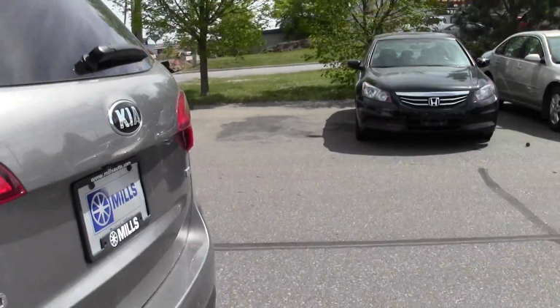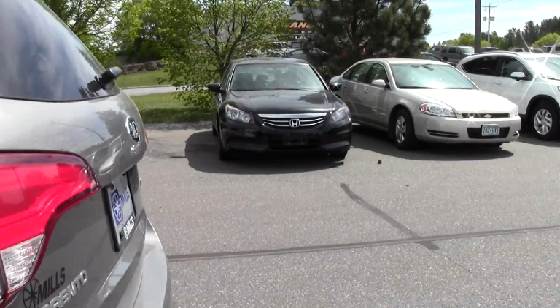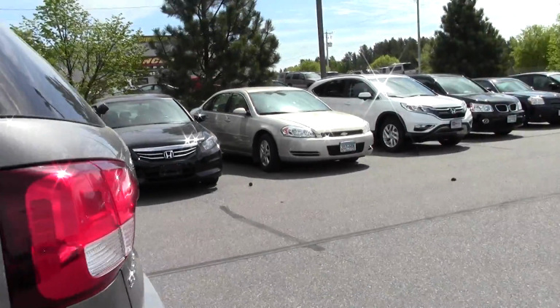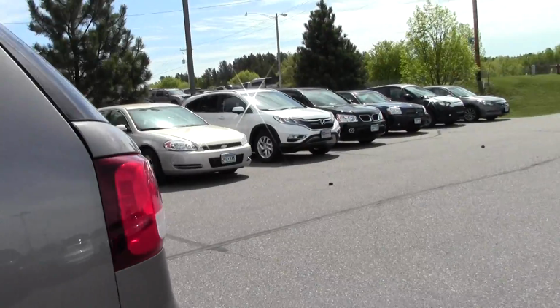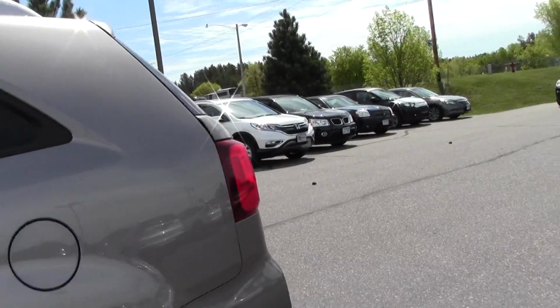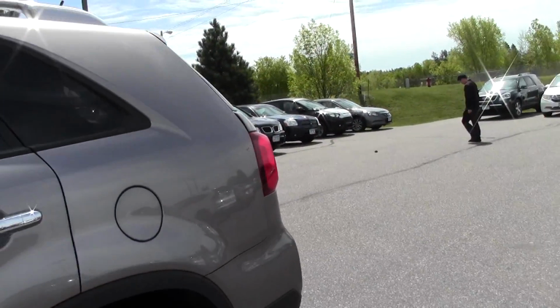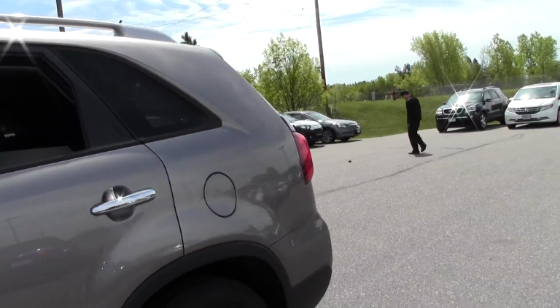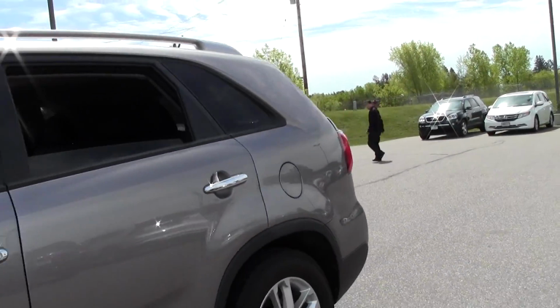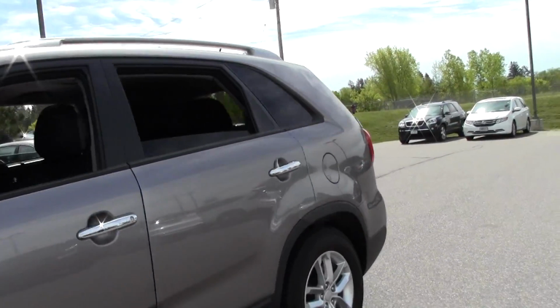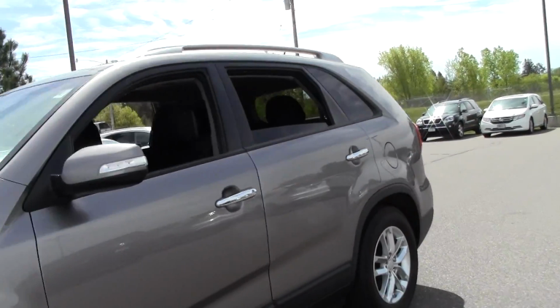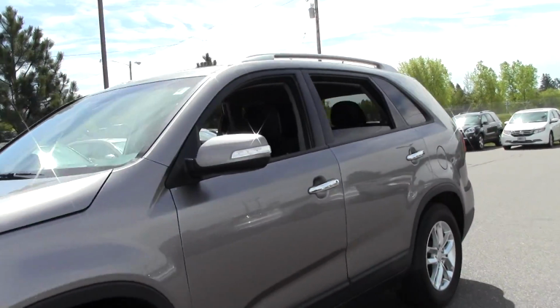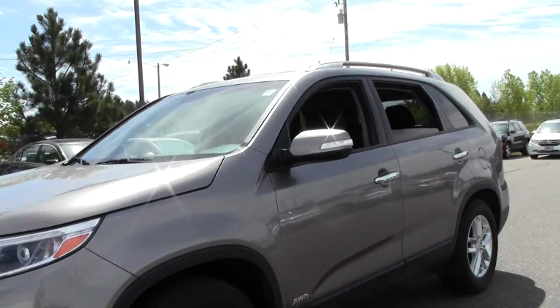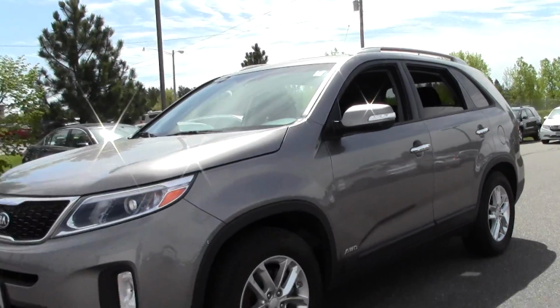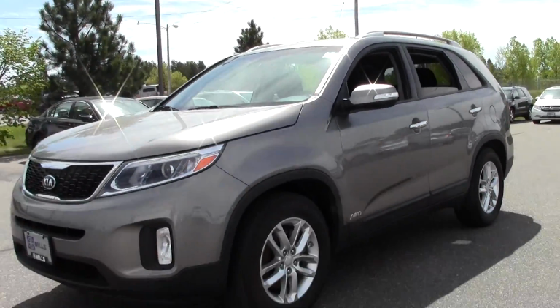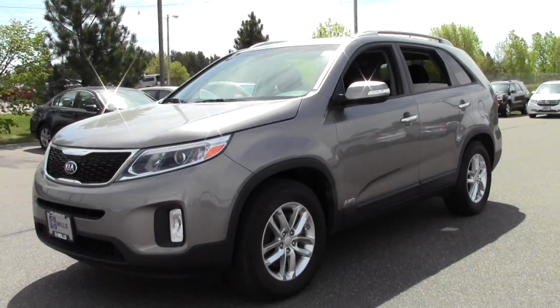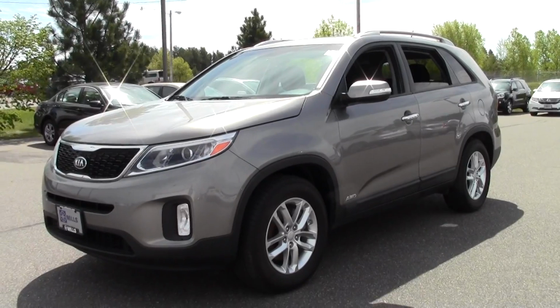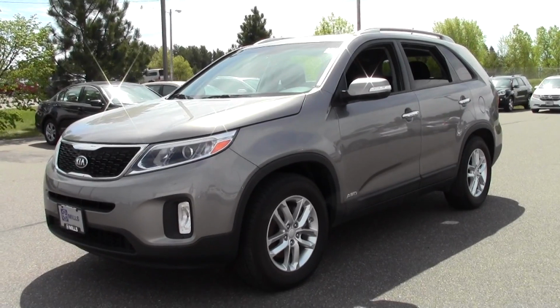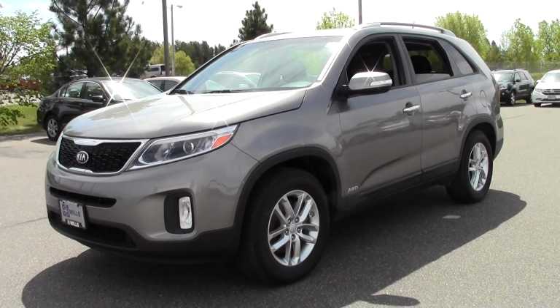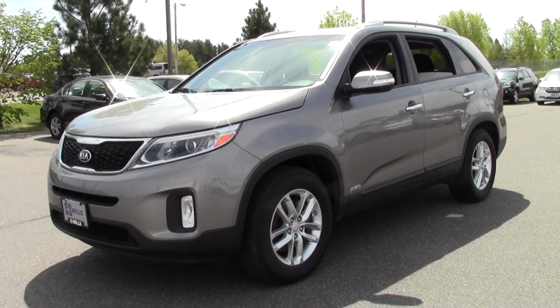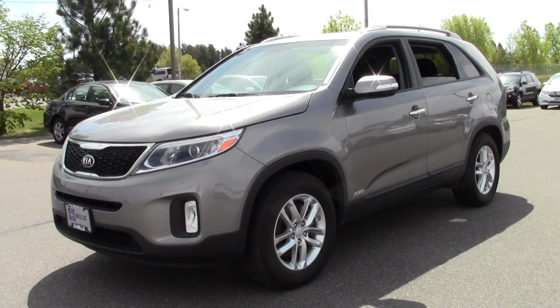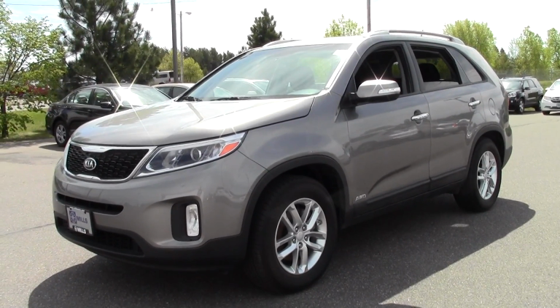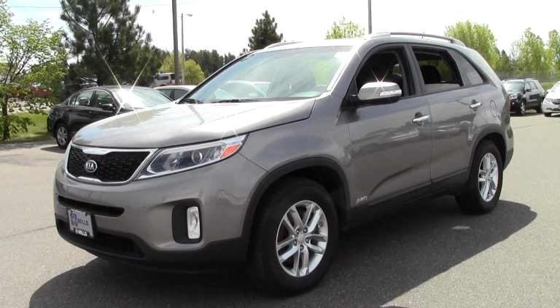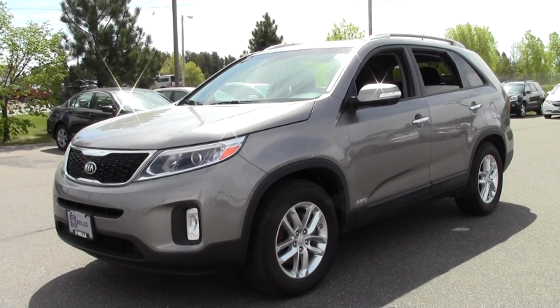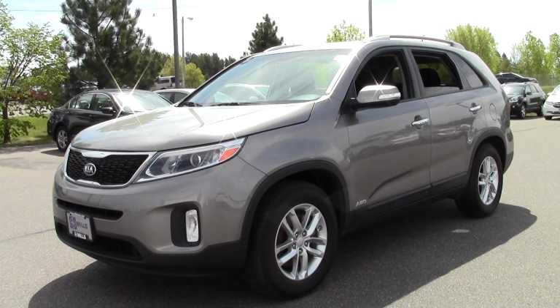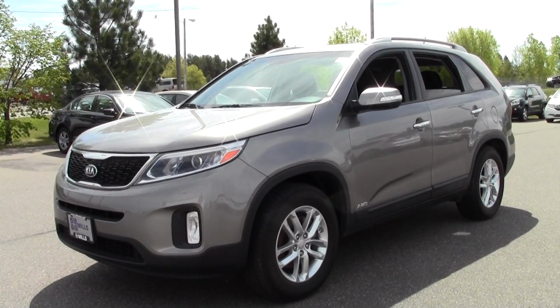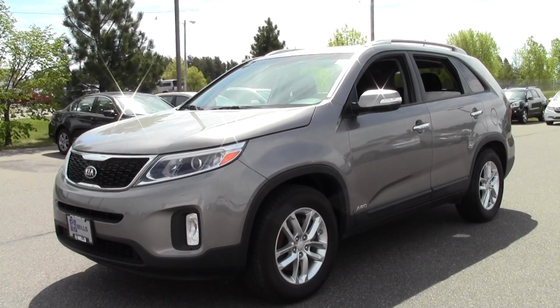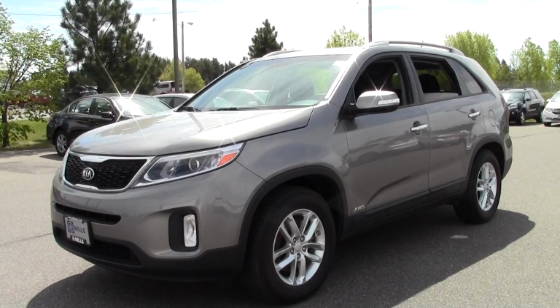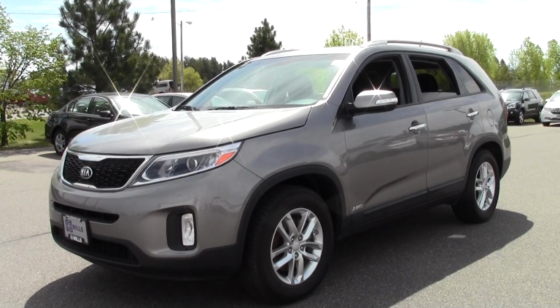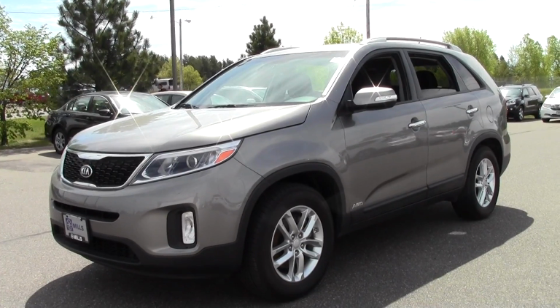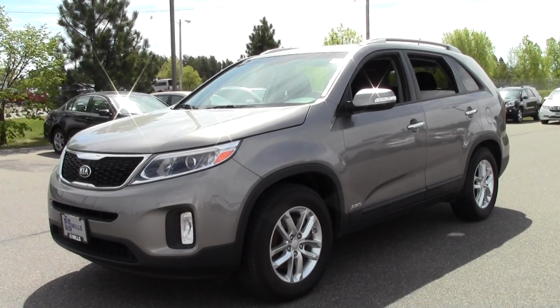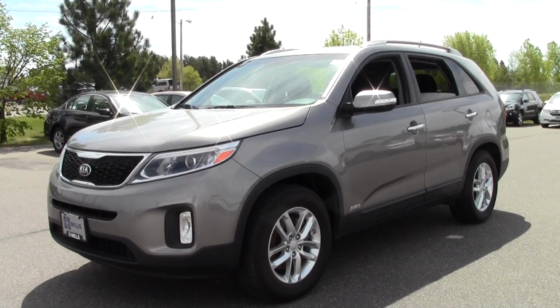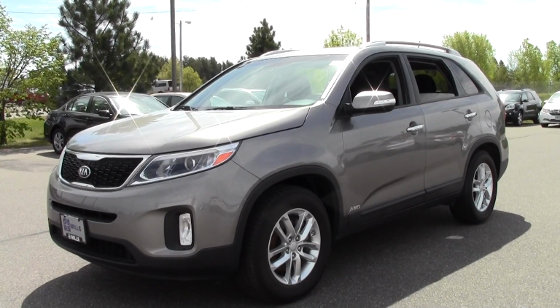So that's the 2014 Kia Sorento LX, 38,000 miles, all-wheel drive. If you have any questions, feel free to call us at 866-455-7638. This vehicle is located at Mills Honda in Brainerd Baxter.